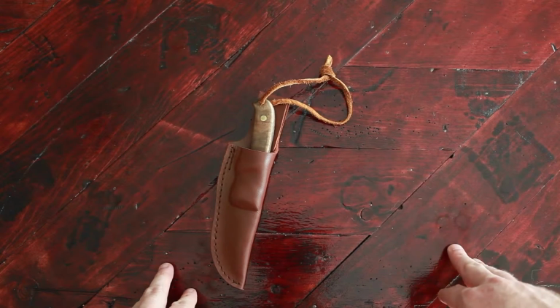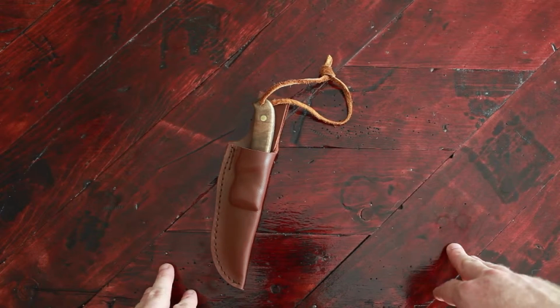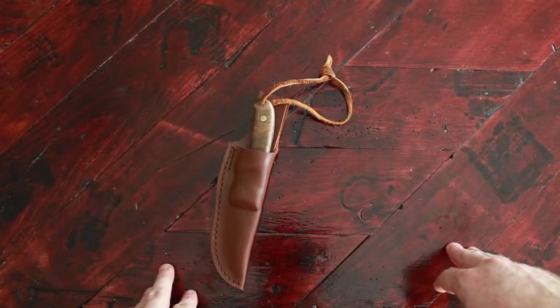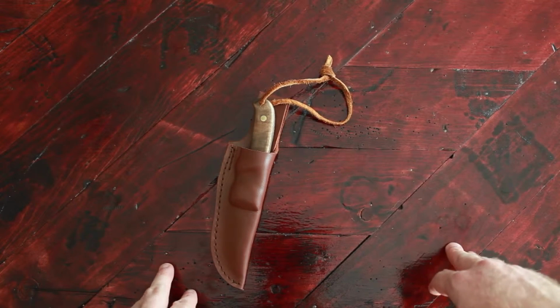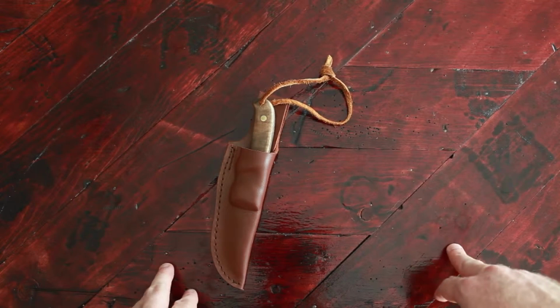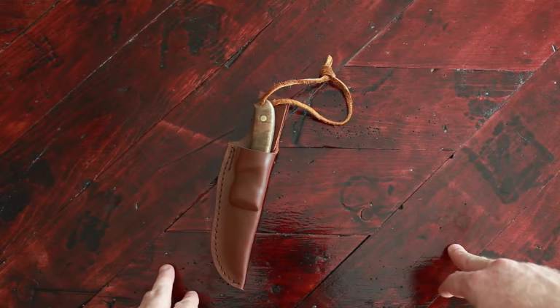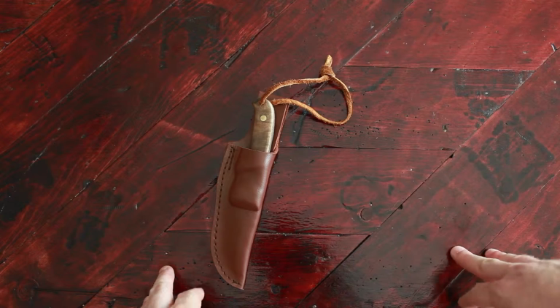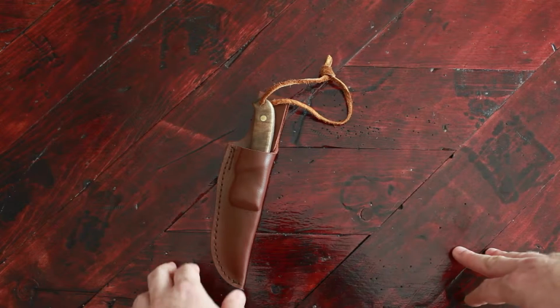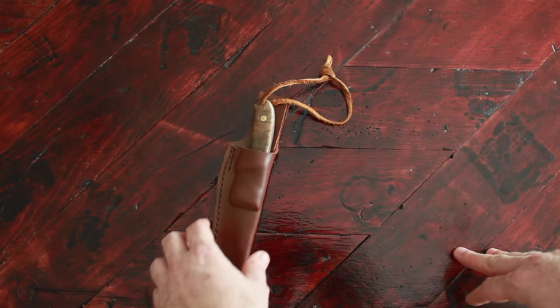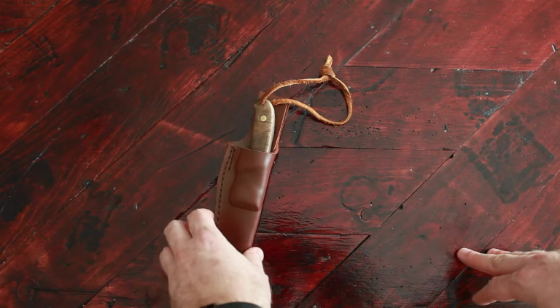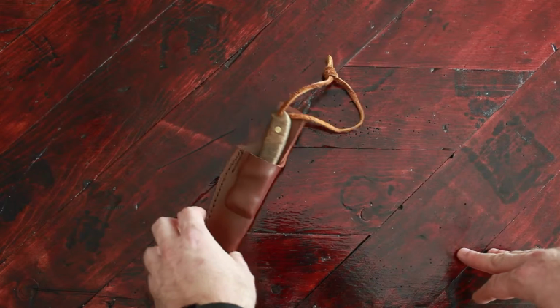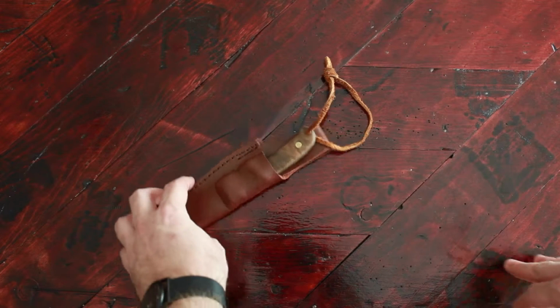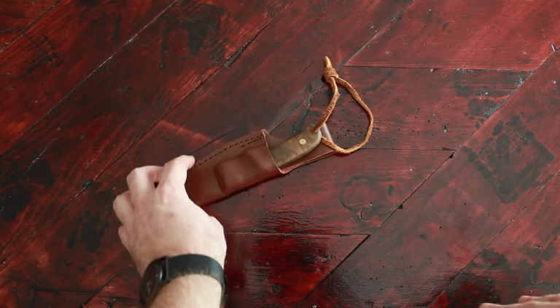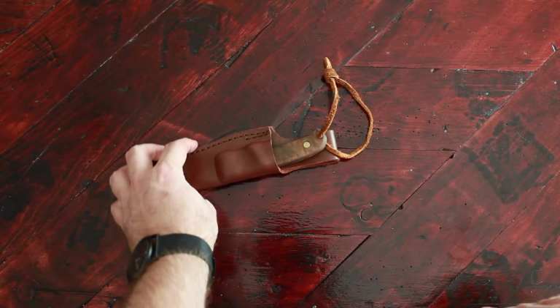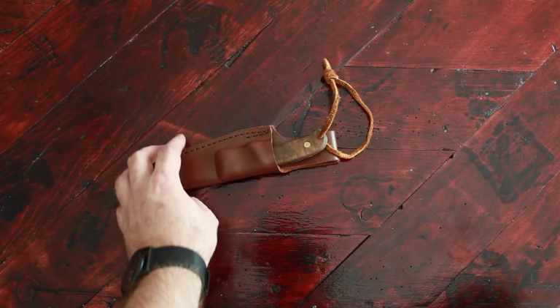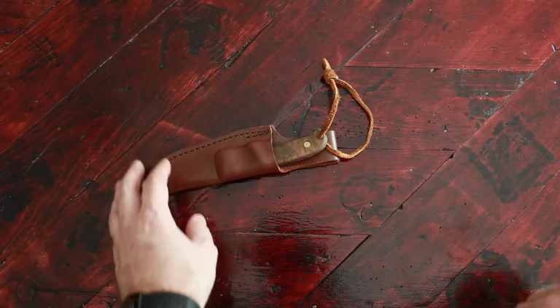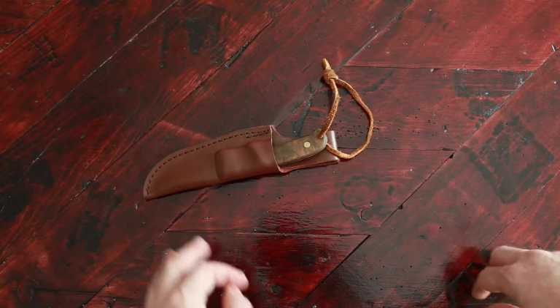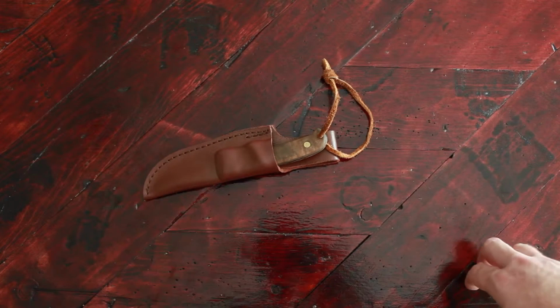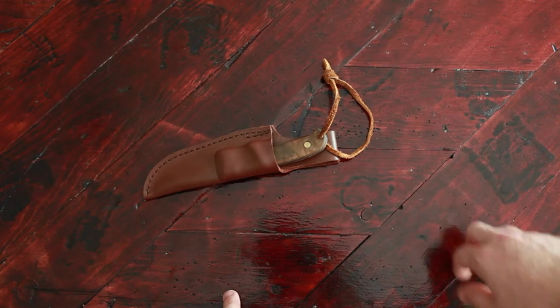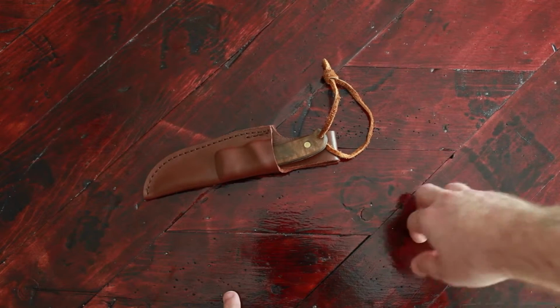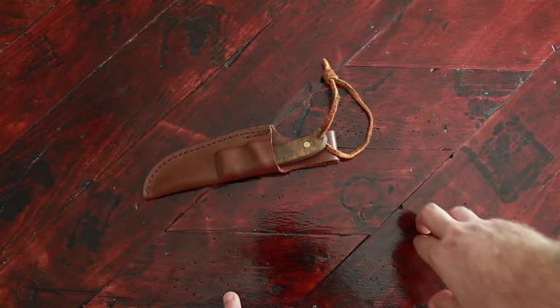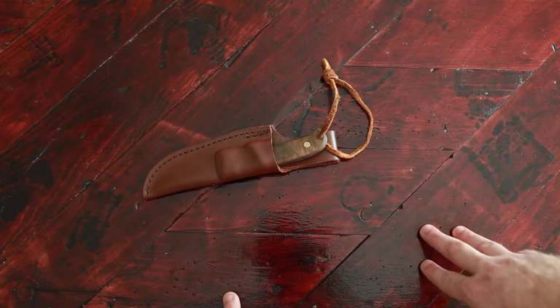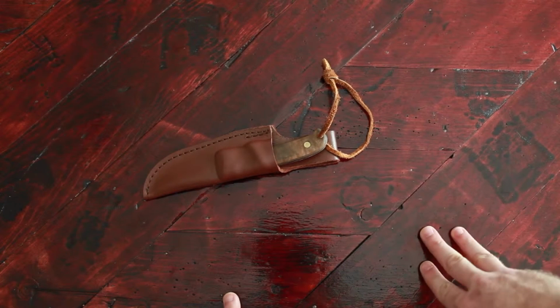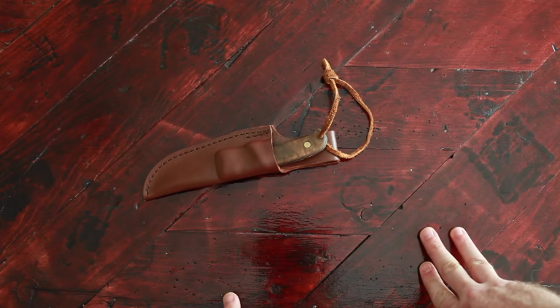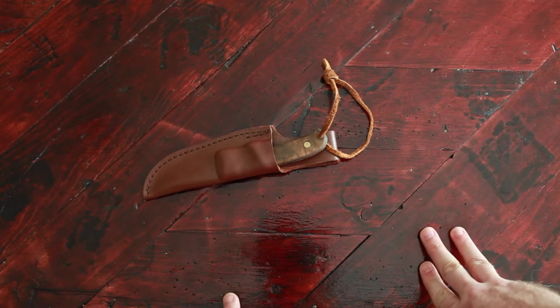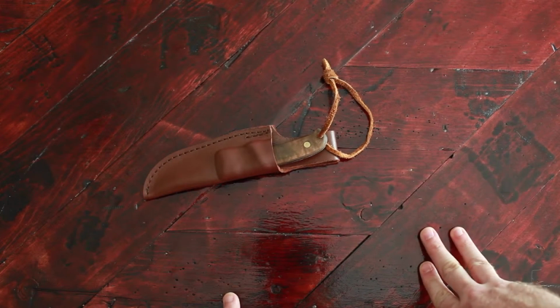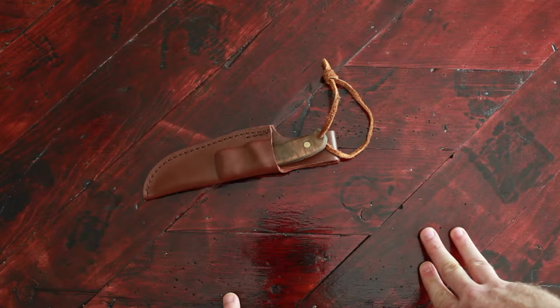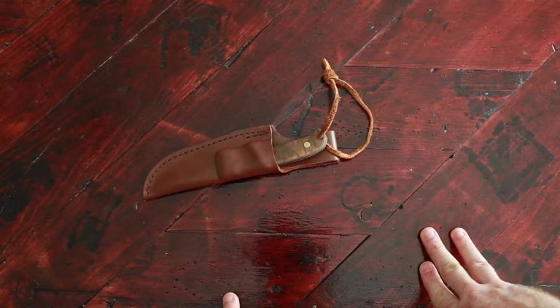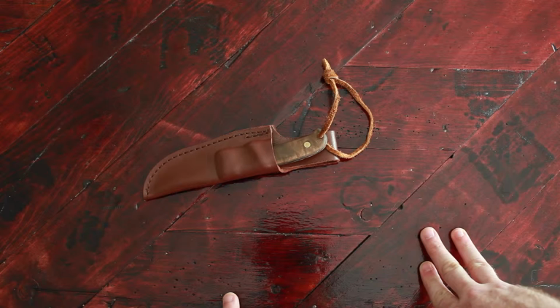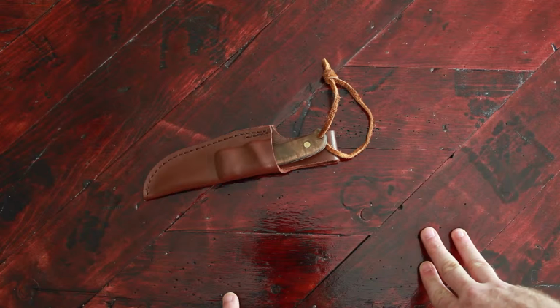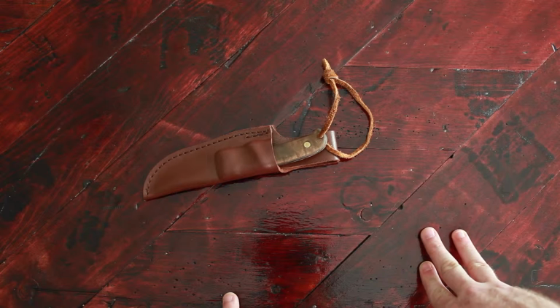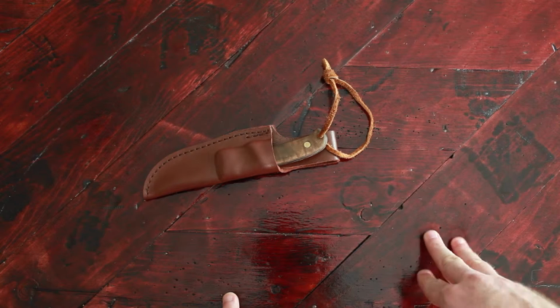The blade comes in total length just under seven inches, with the blade being about two and three-quarter inches.